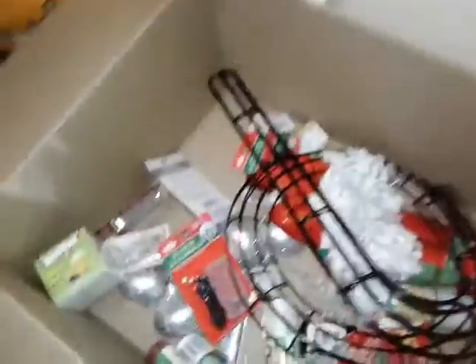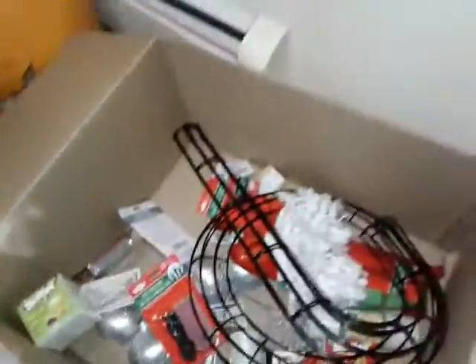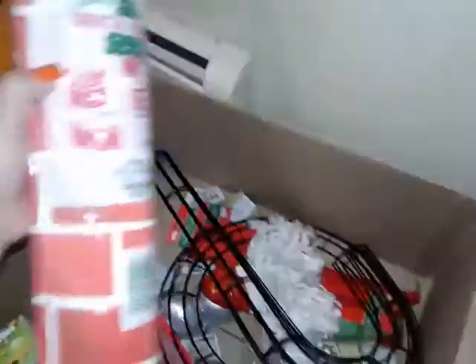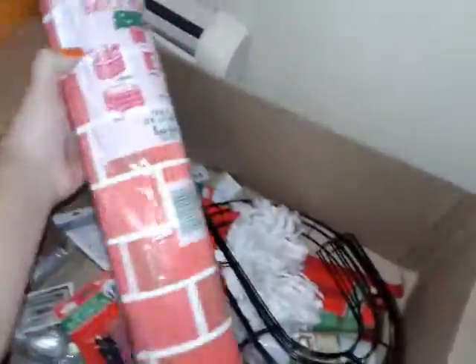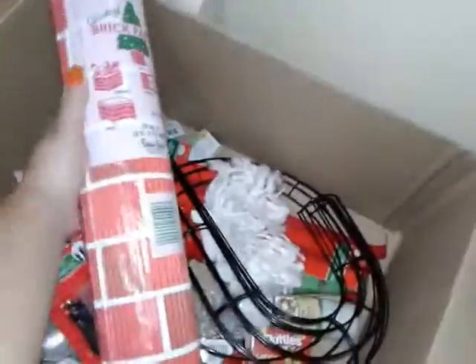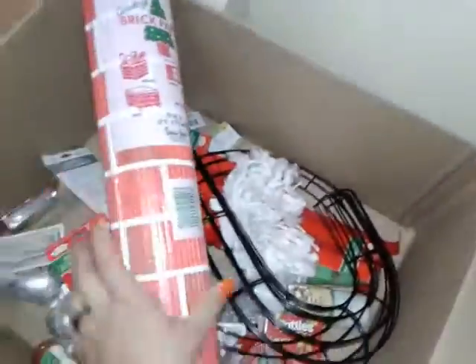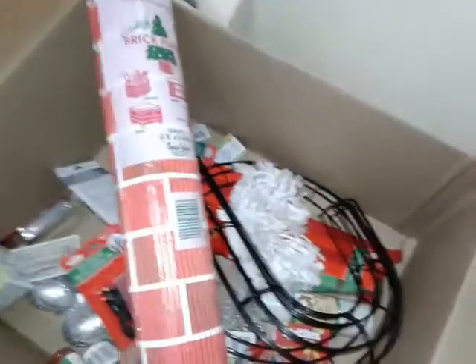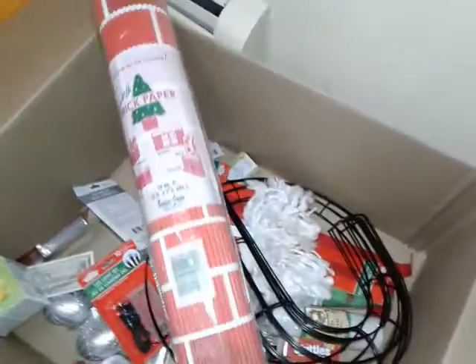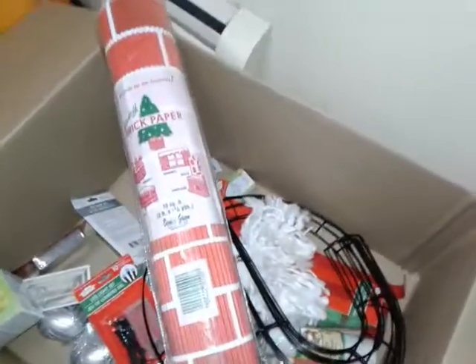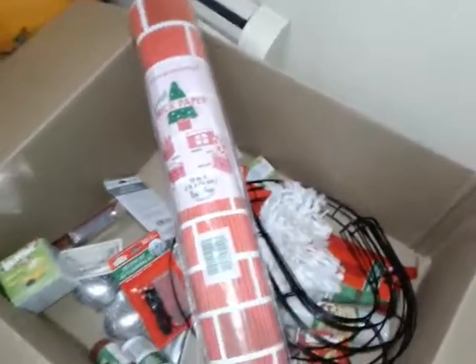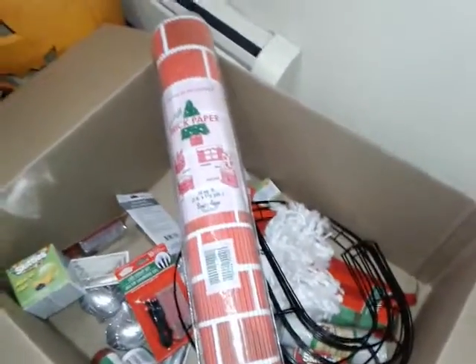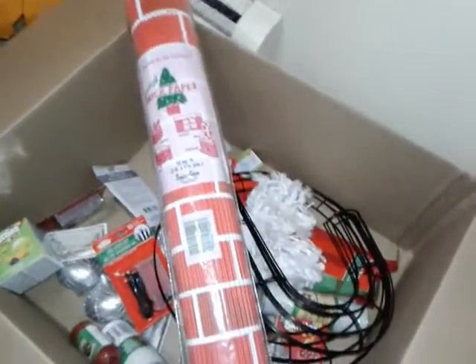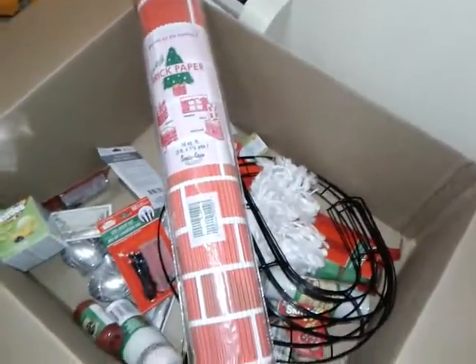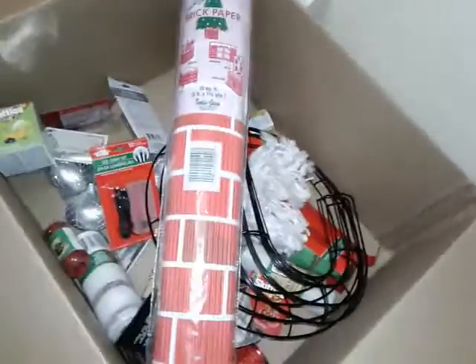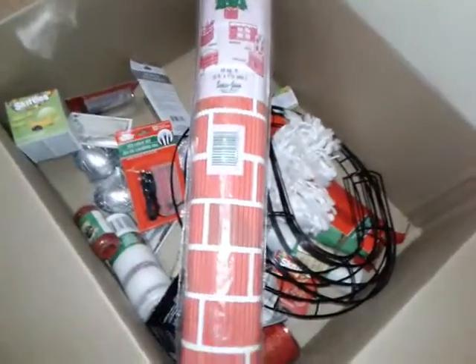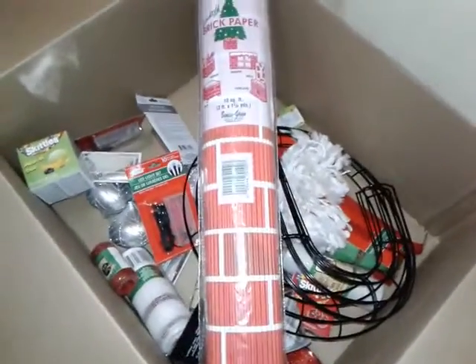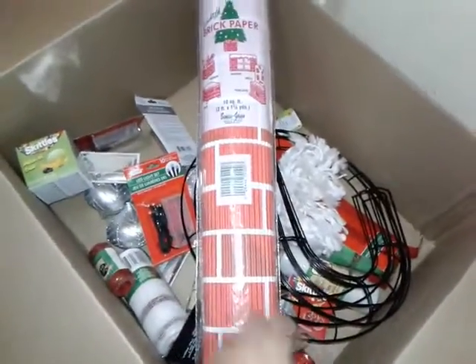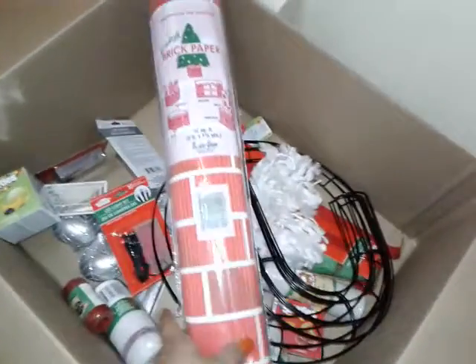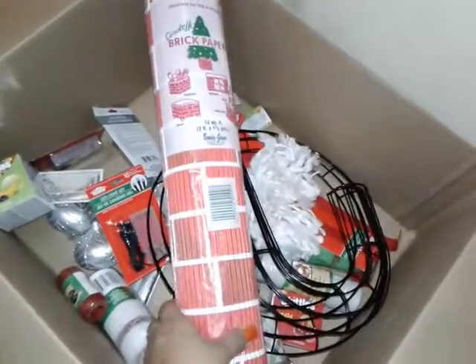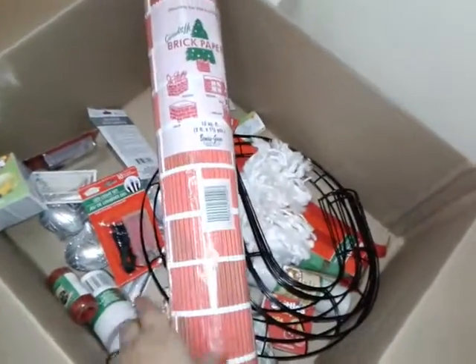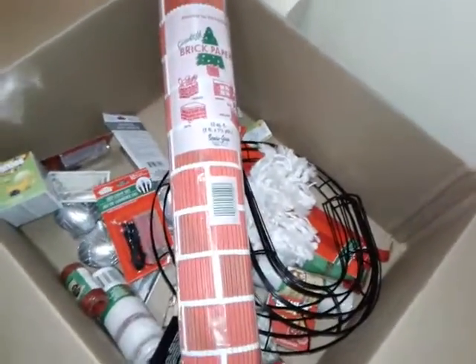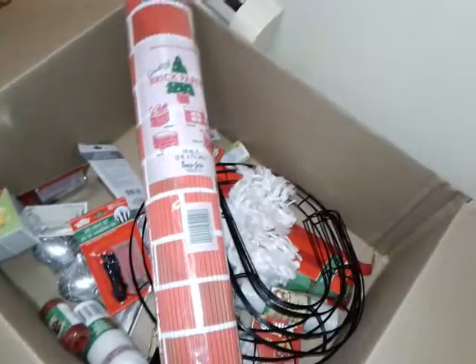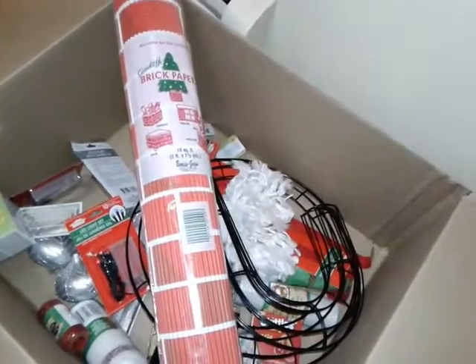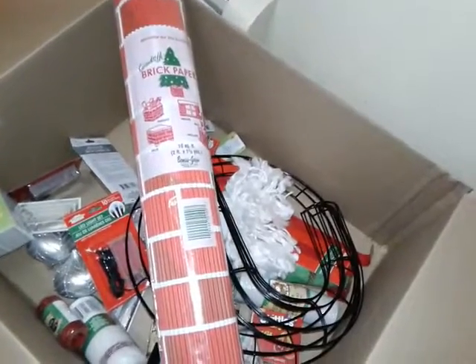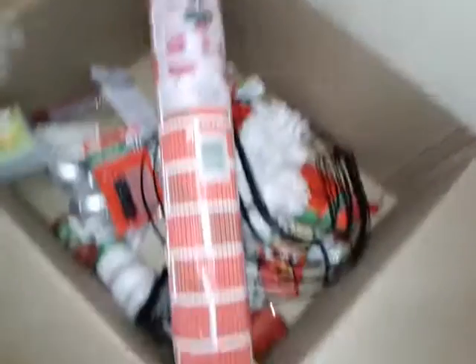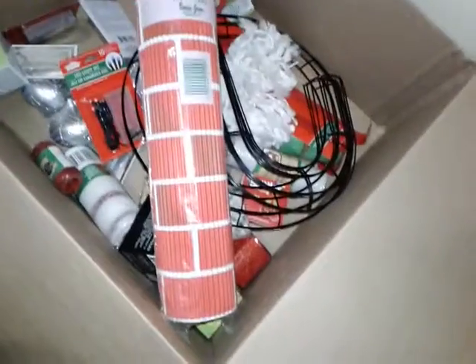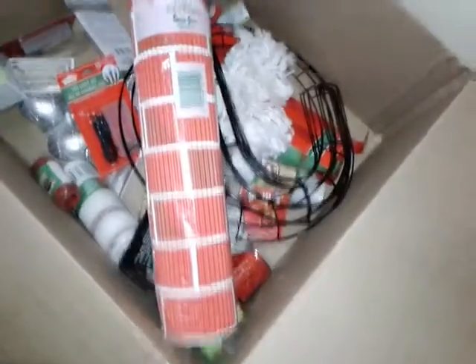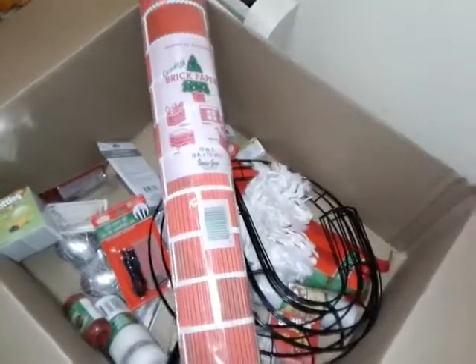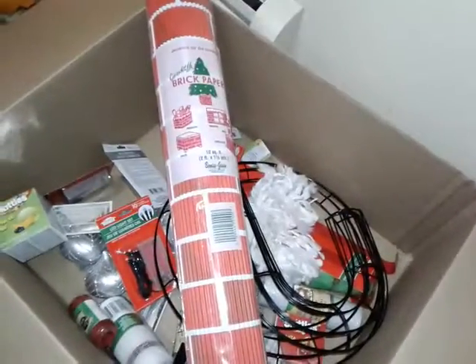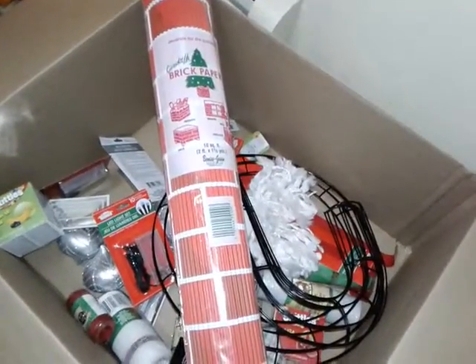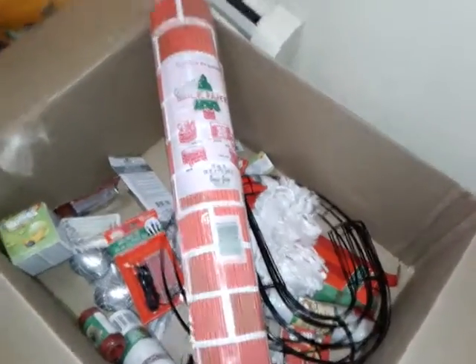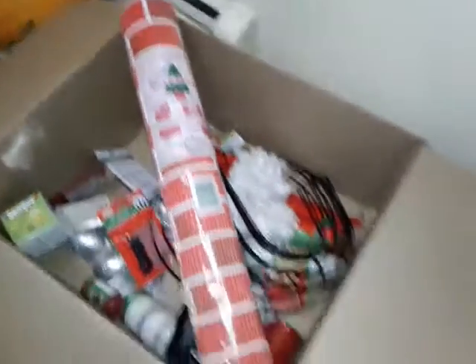This one's not from the Dollar Tree, but I went and got it because I'm going to make my own chimney. This was five bucks — I got that big pack there.